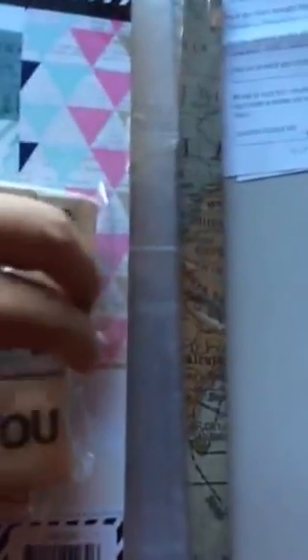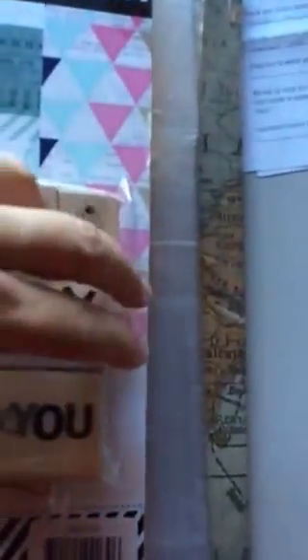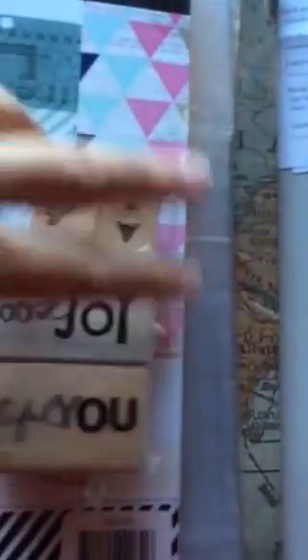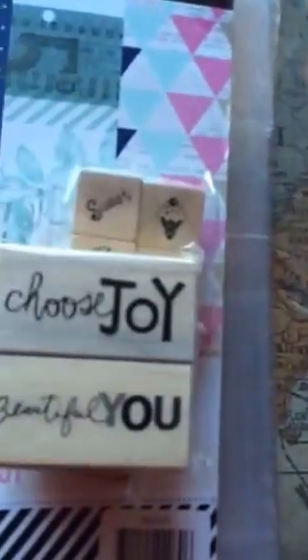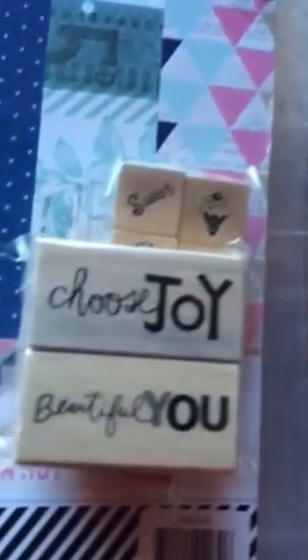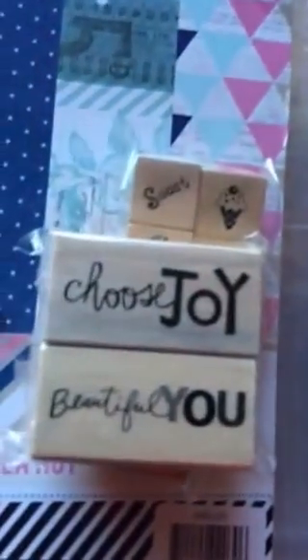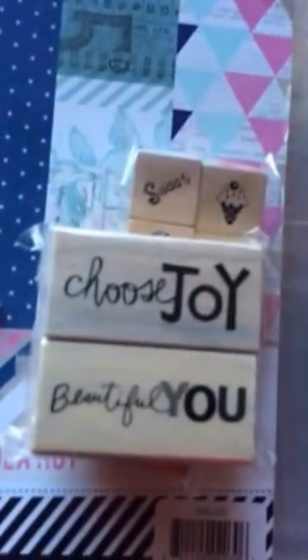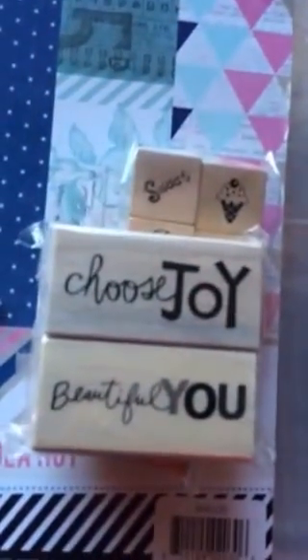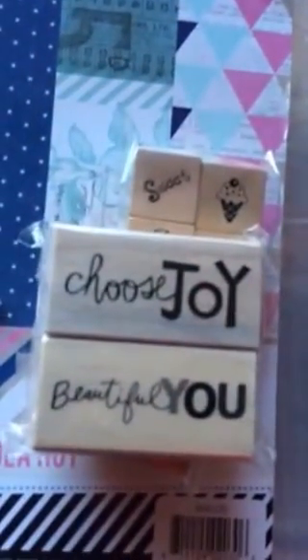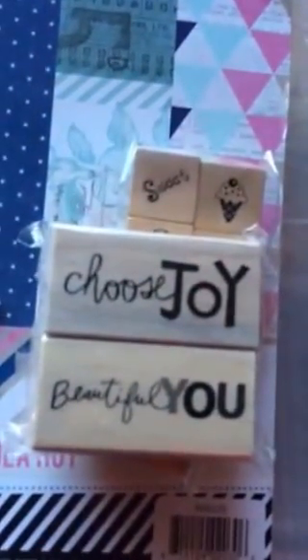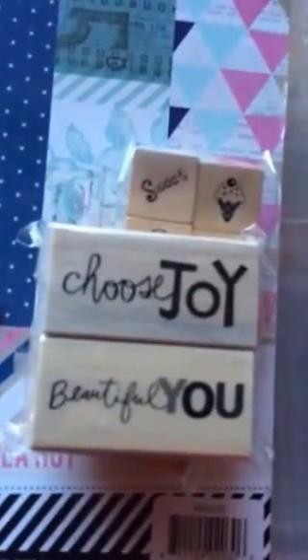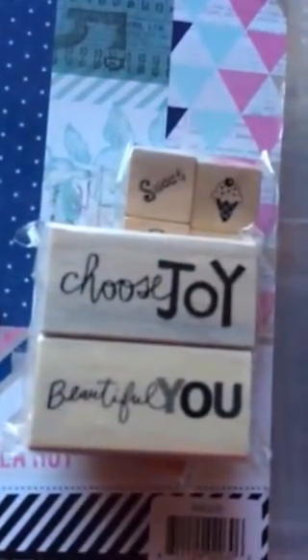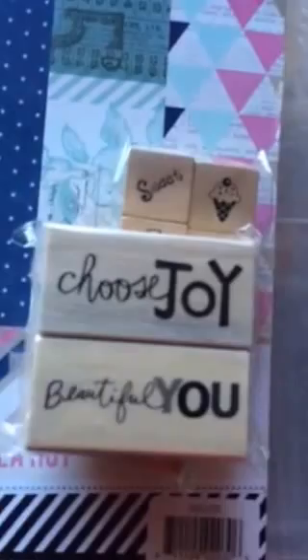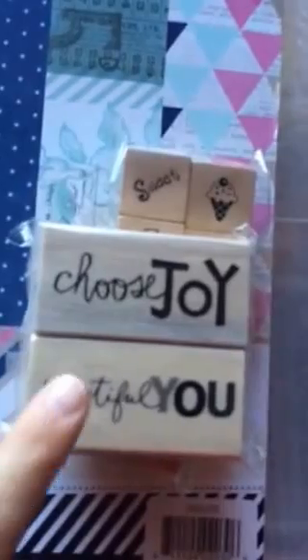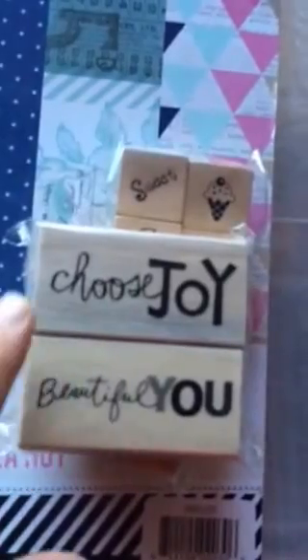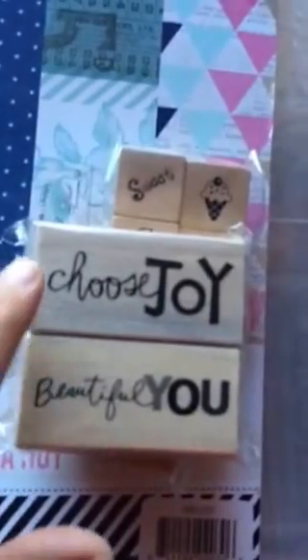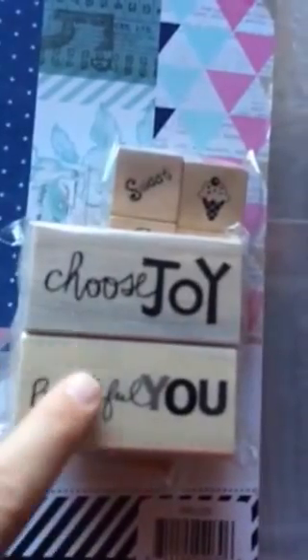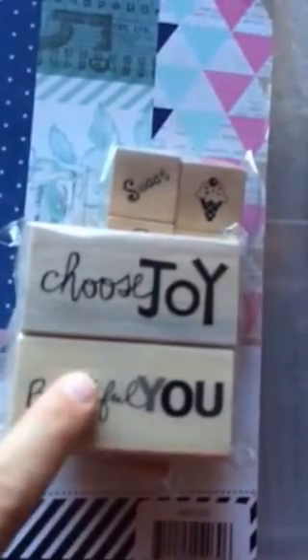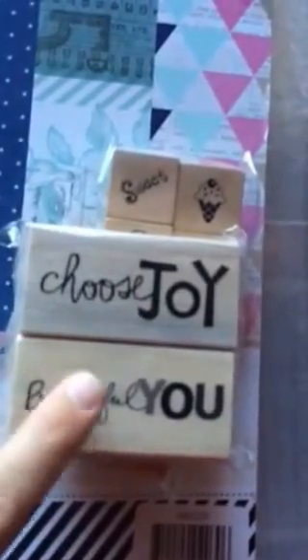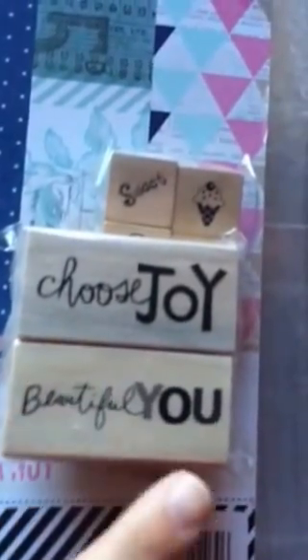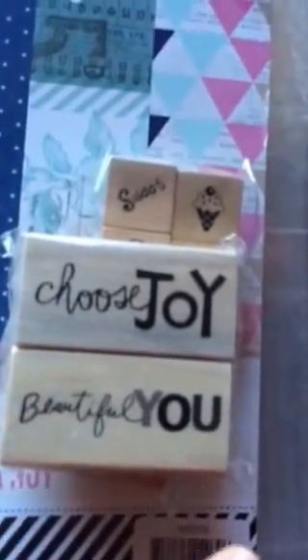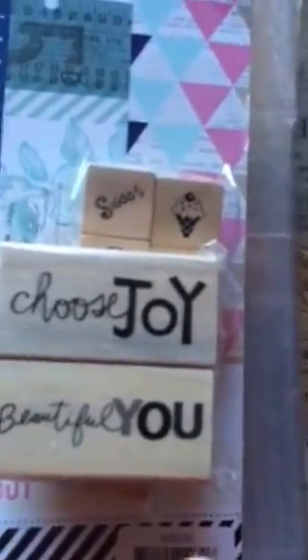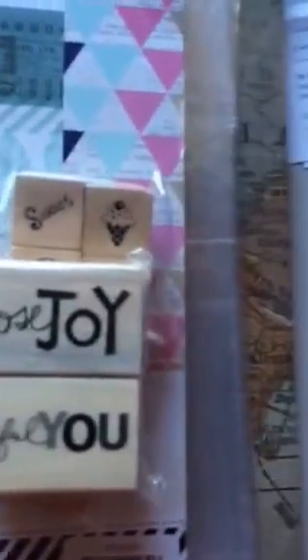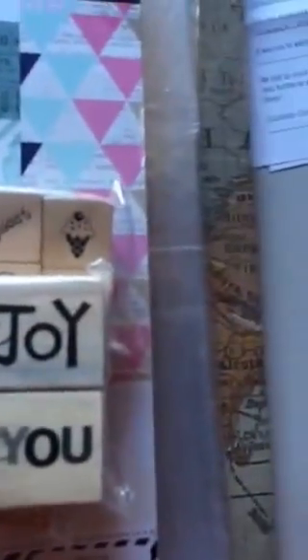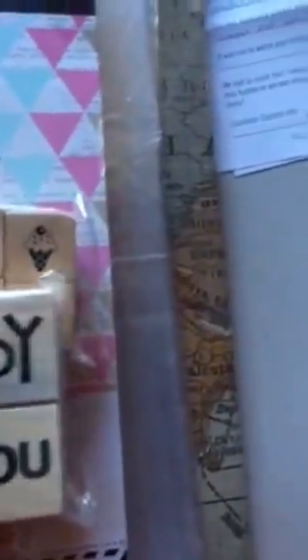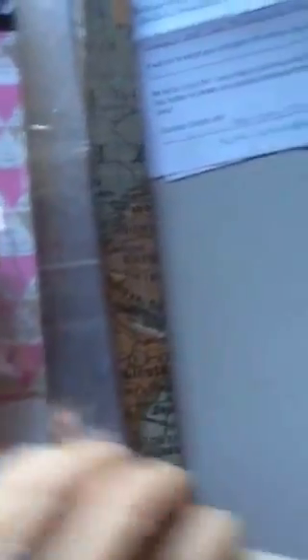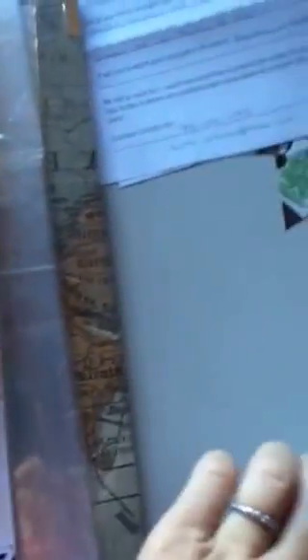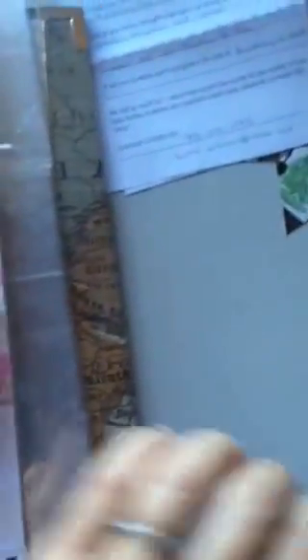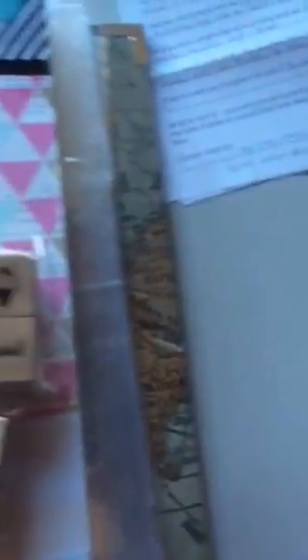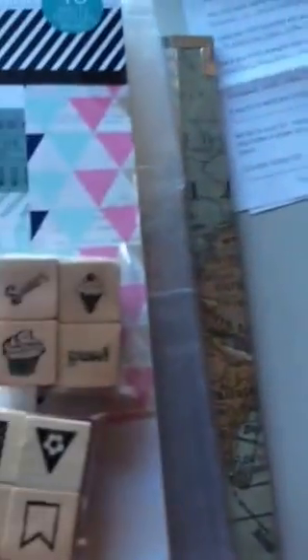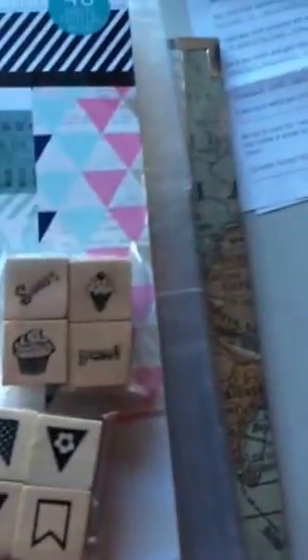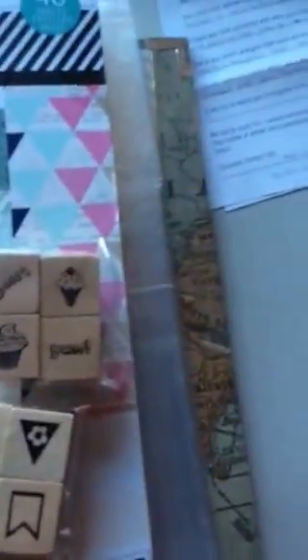And then this one was also in that $1.50 spot for Choose Joy and Beautiful You. I like both those phrases, so I got those.